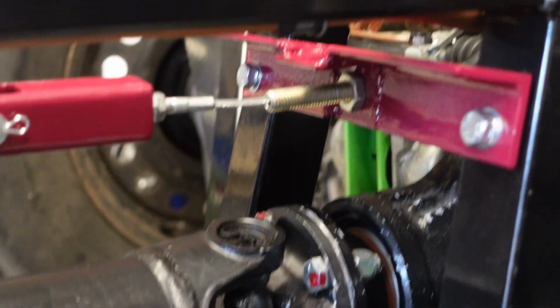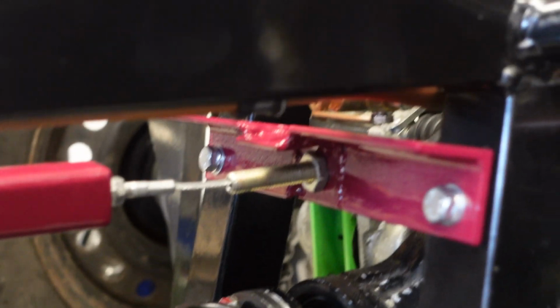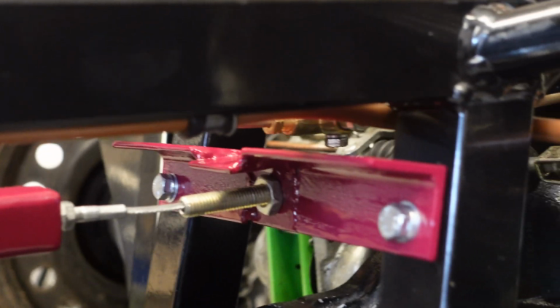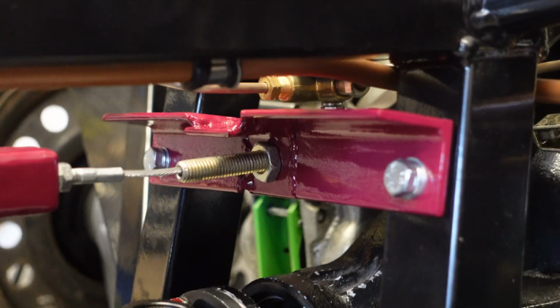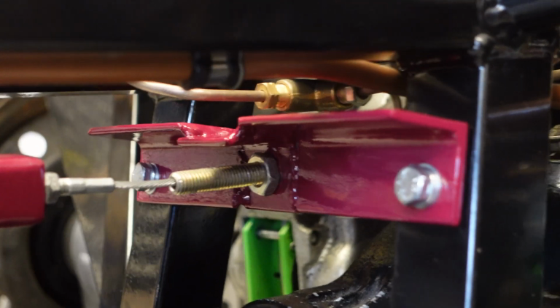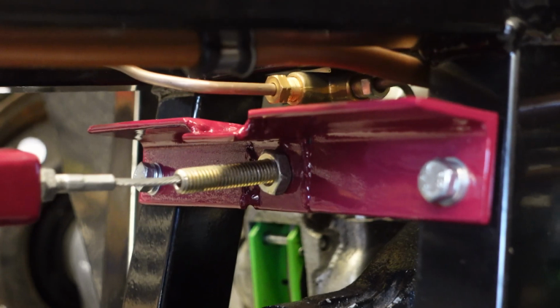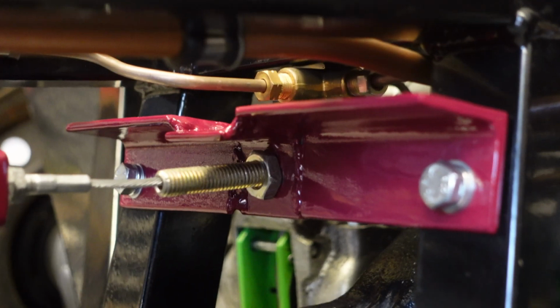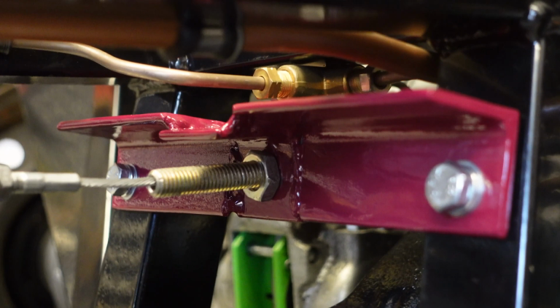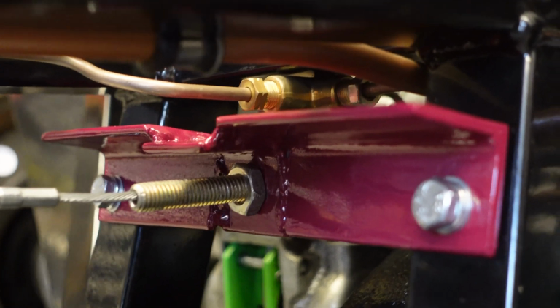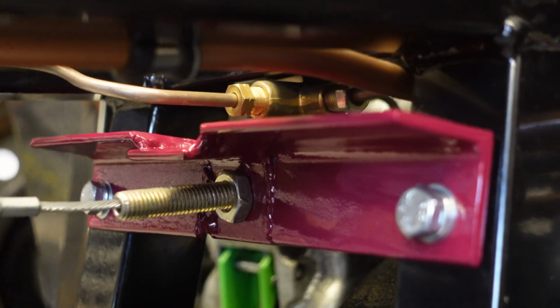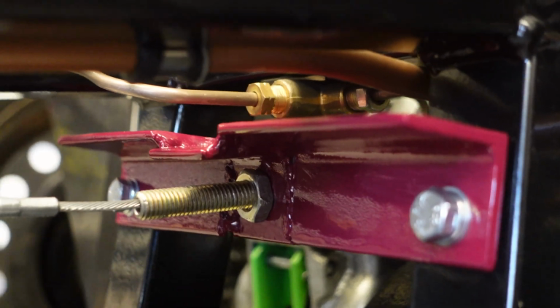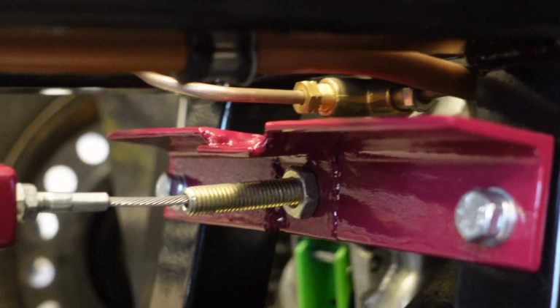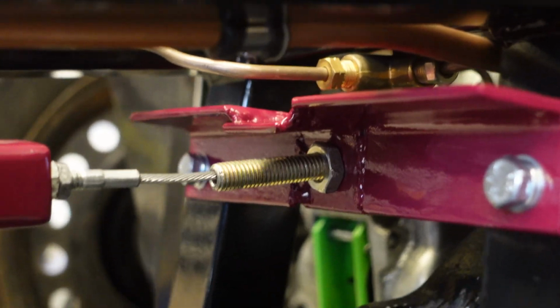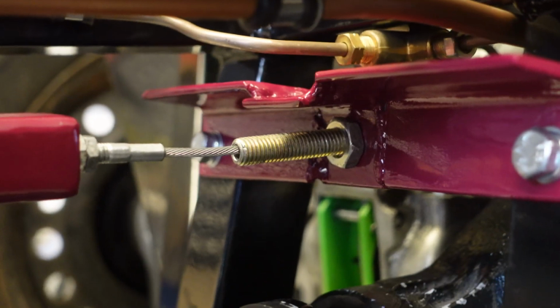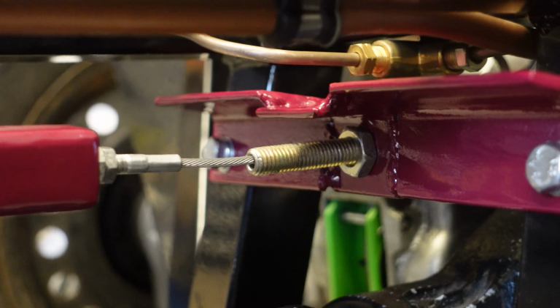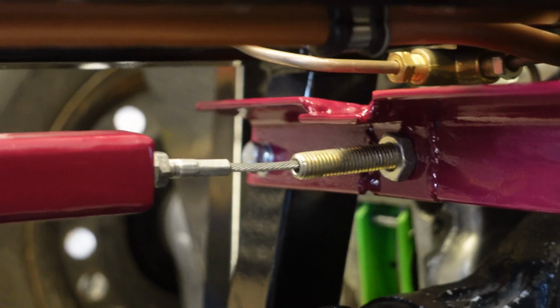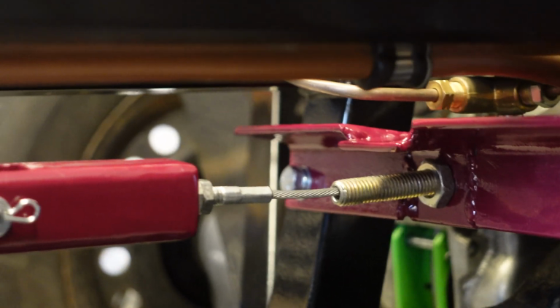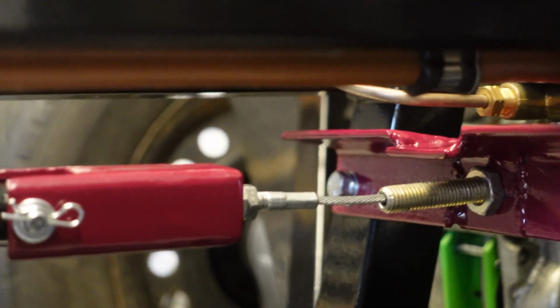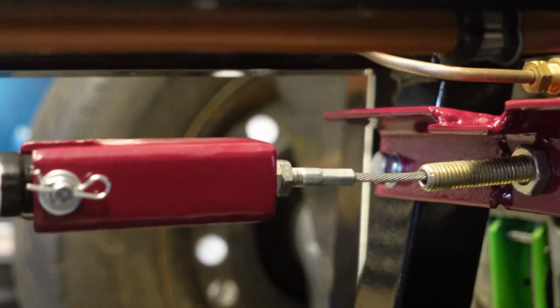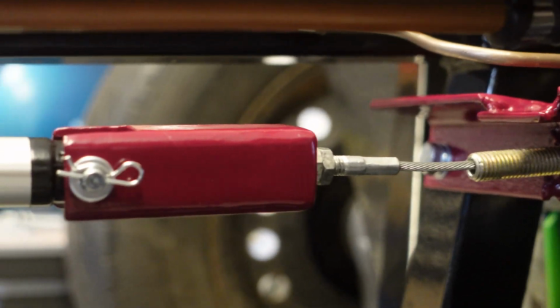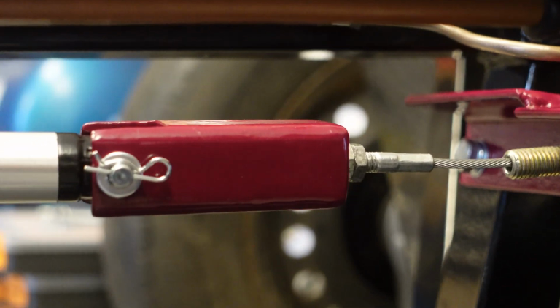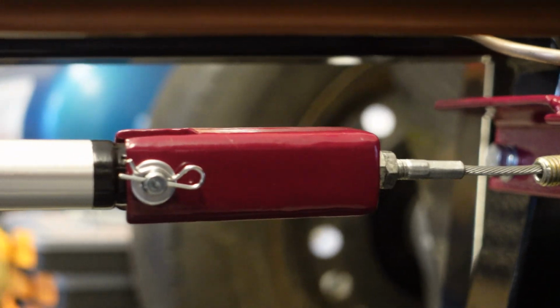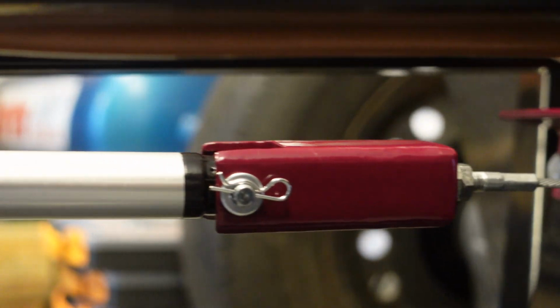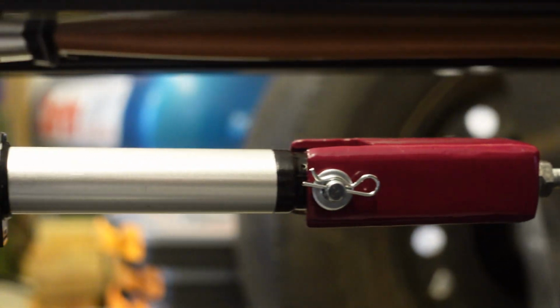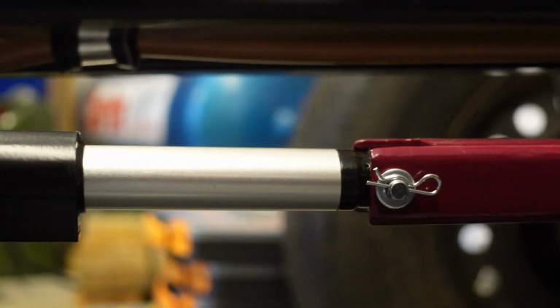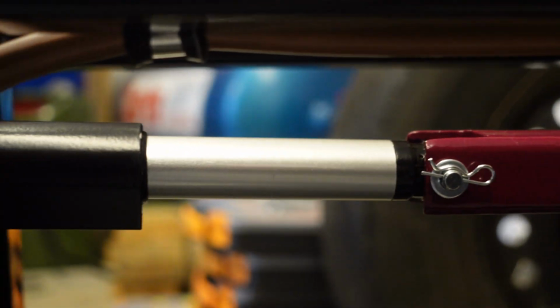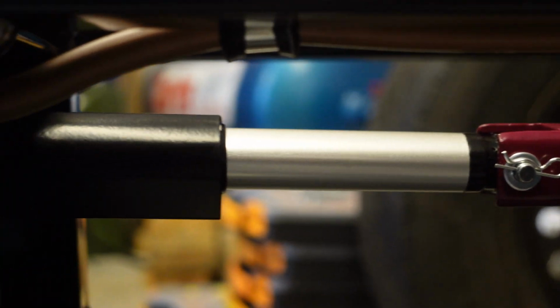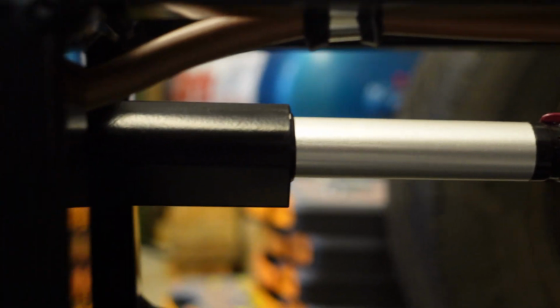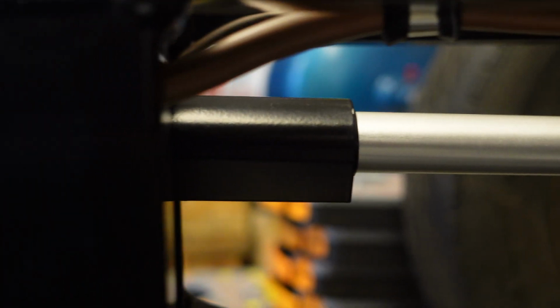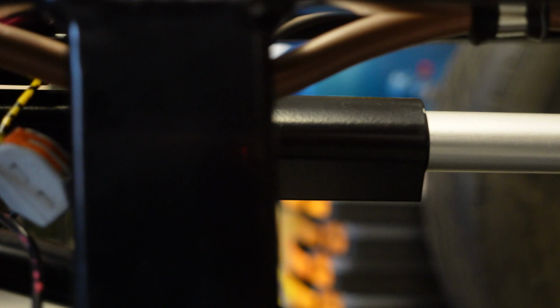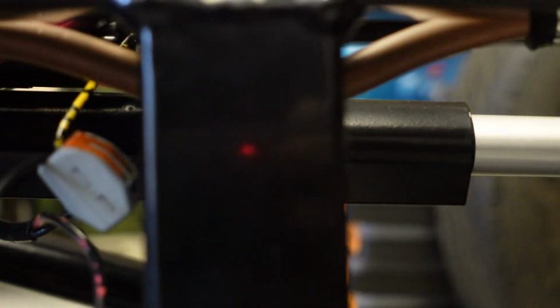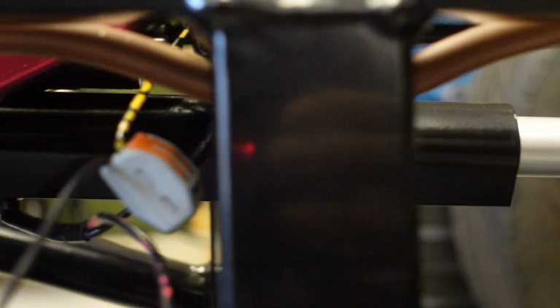Another angle iron bracket positioned on the chassis in front of the diff holds the handbrake cable. I made a suitable length clevis fork using thick-walled box section — this connects the actuator to the handbrake cable.